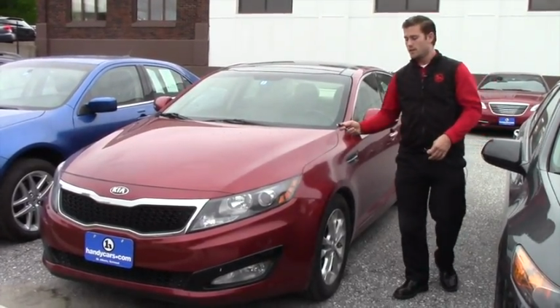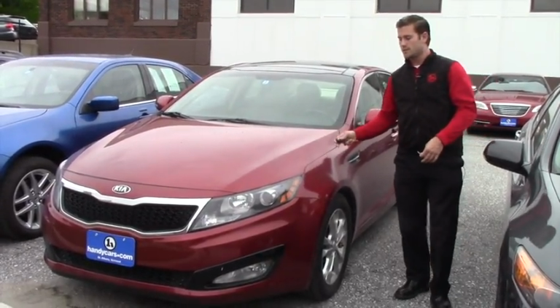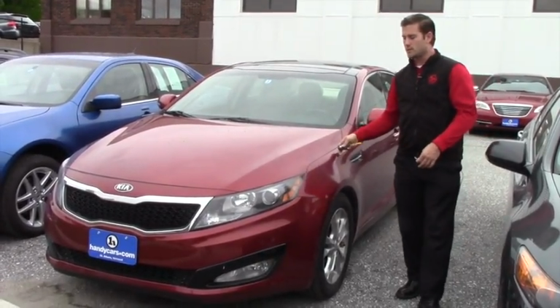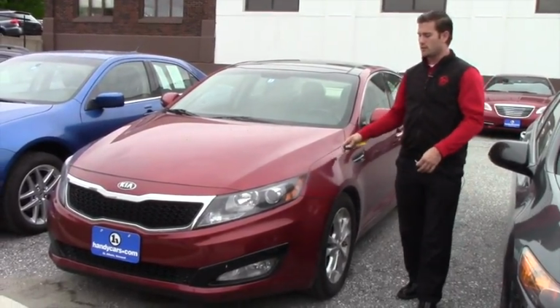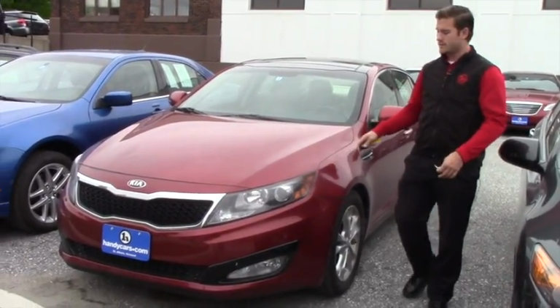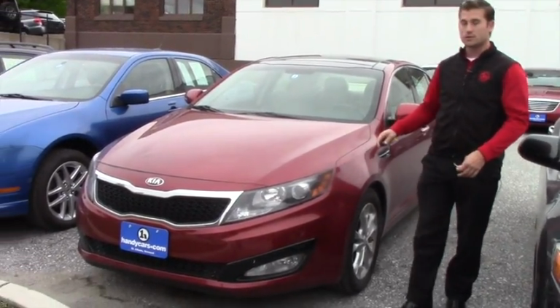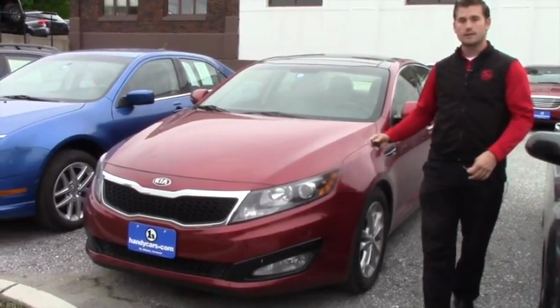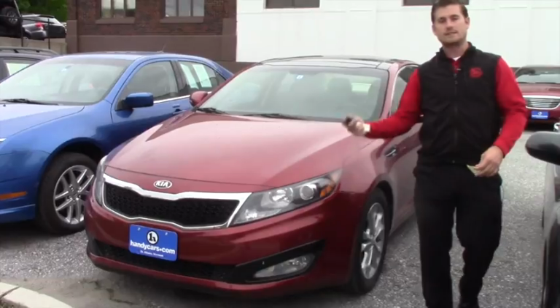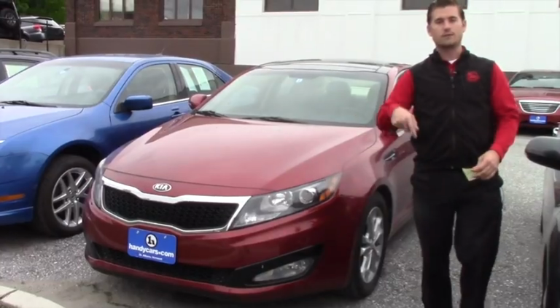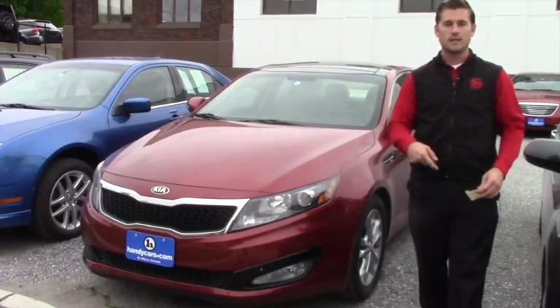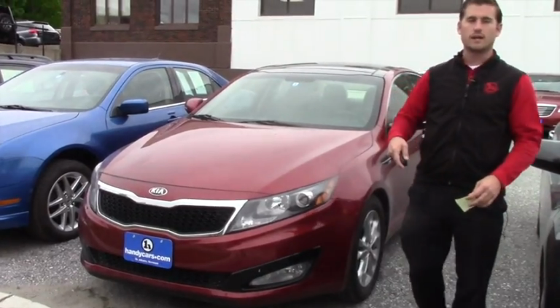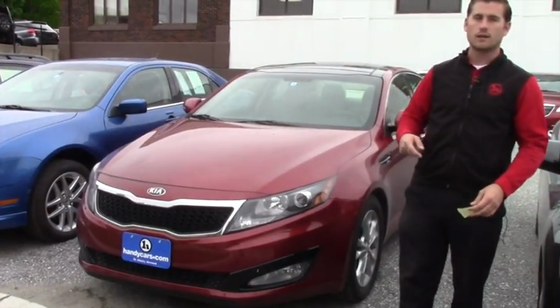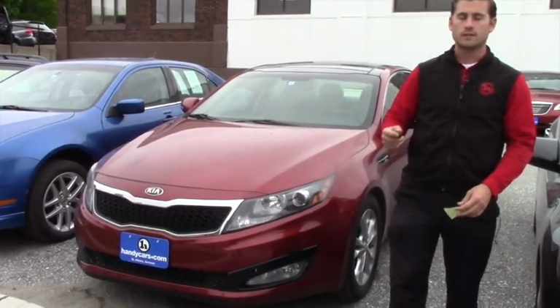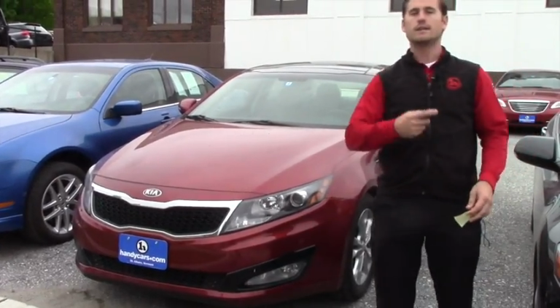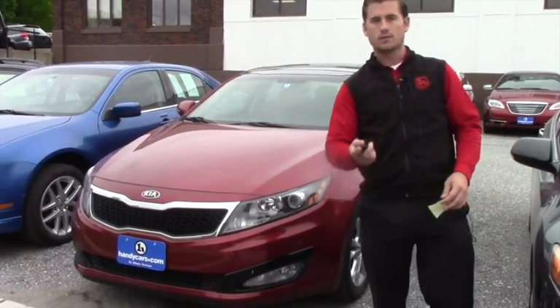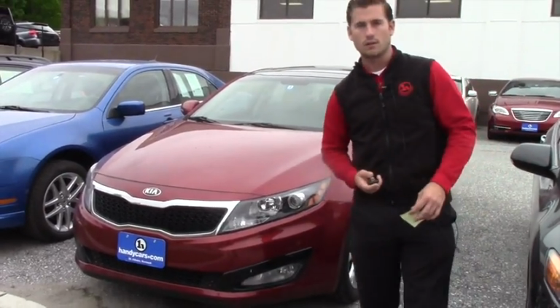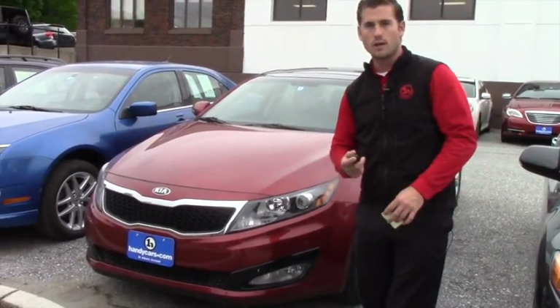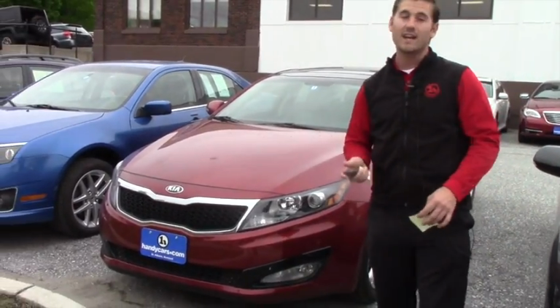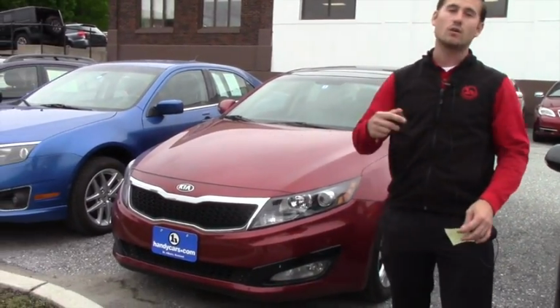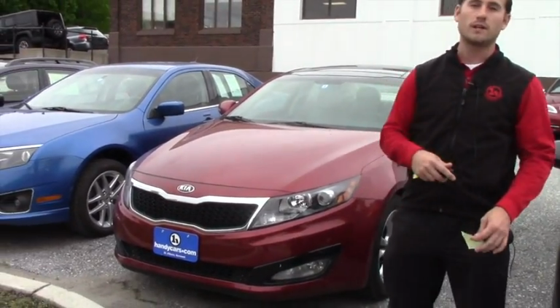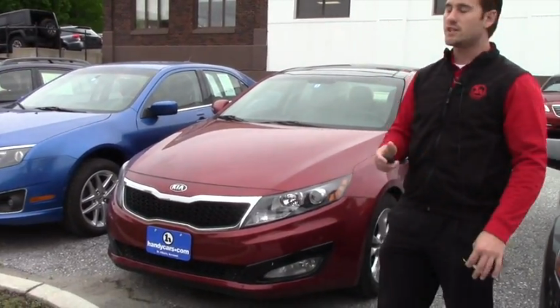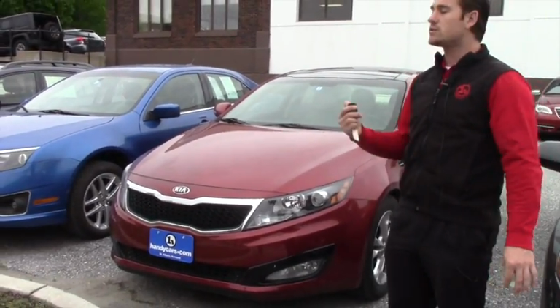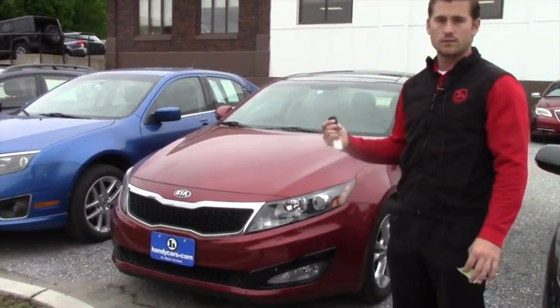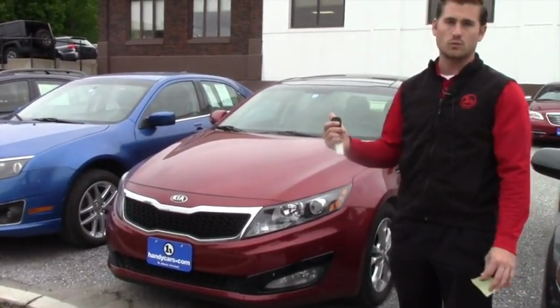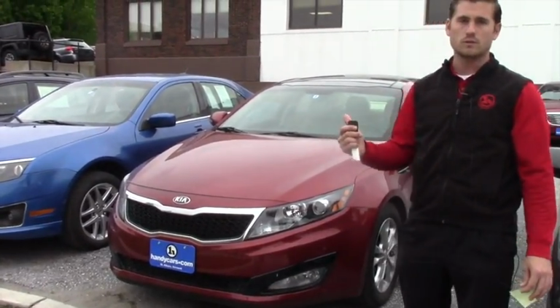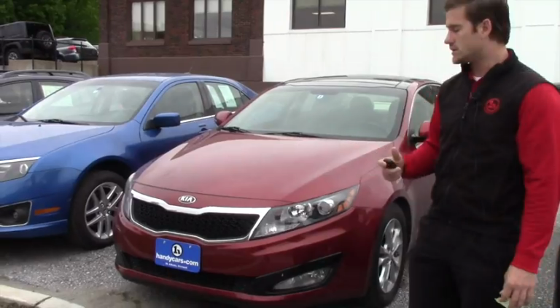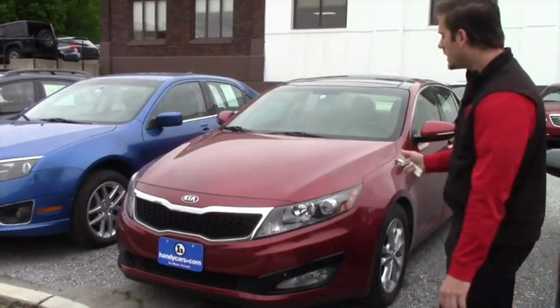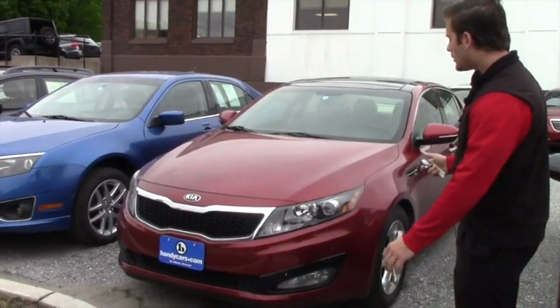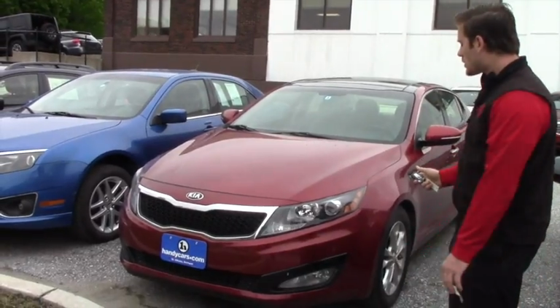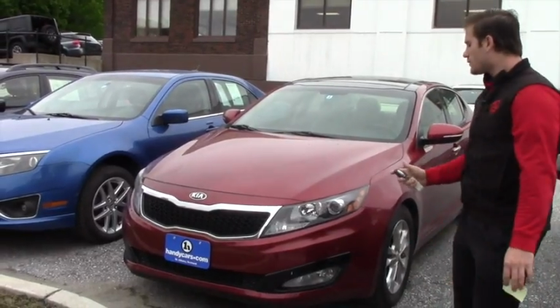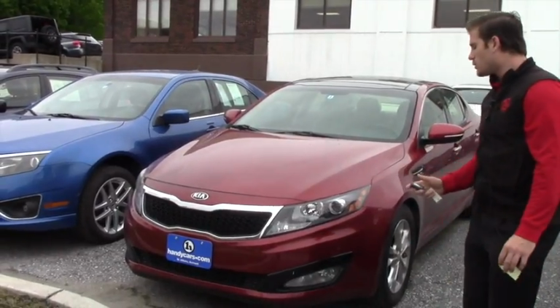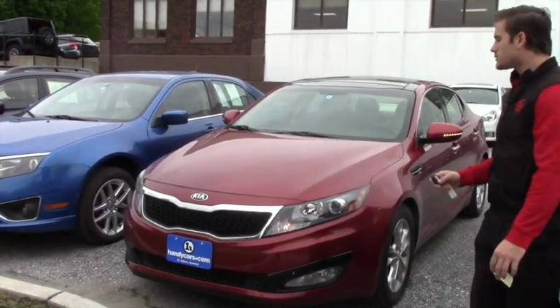This vehicle is actually less than $15,000 and it has everything you want — low mileage and all covered under warranty. So we're going to go over a few options.